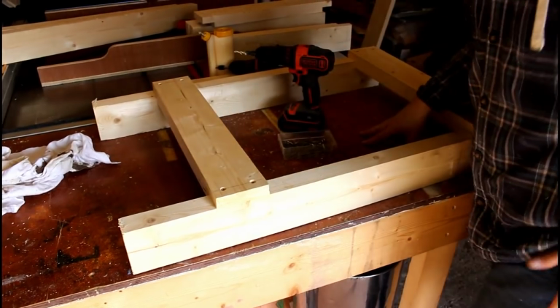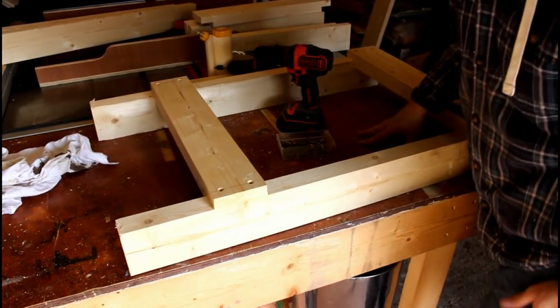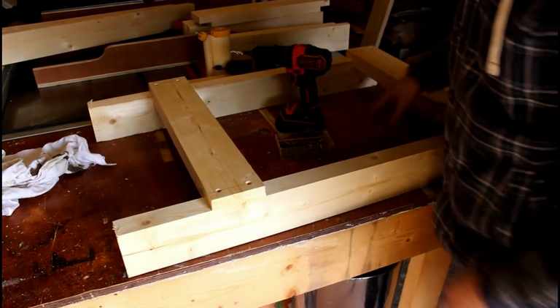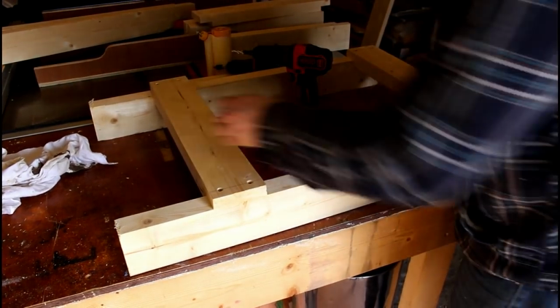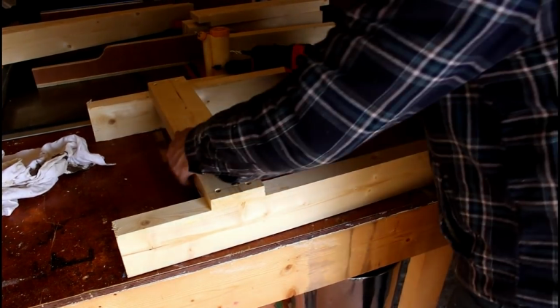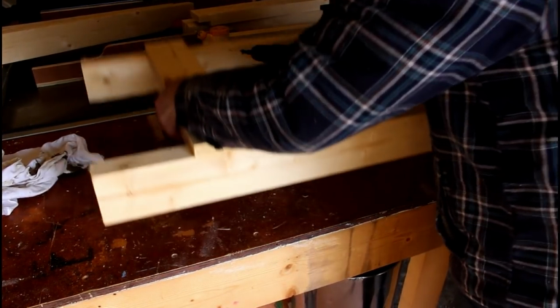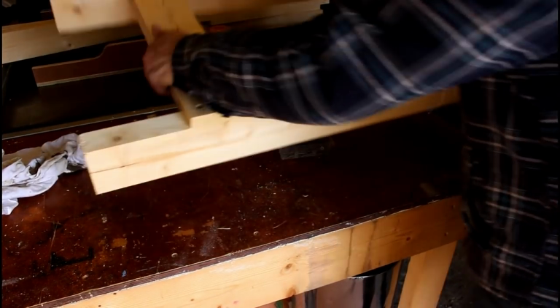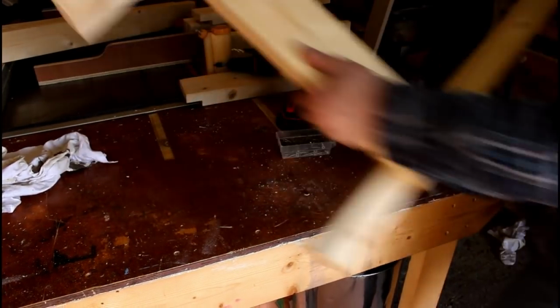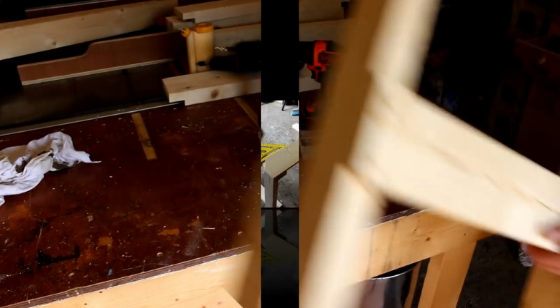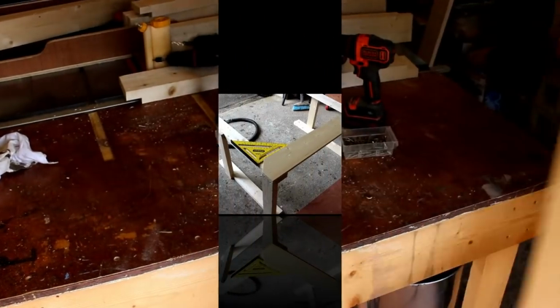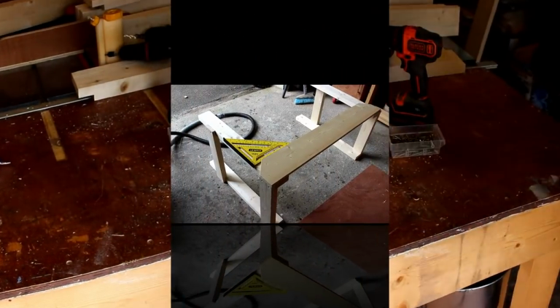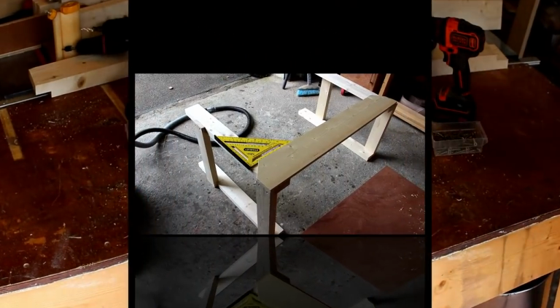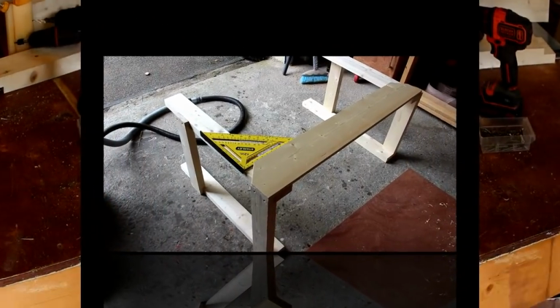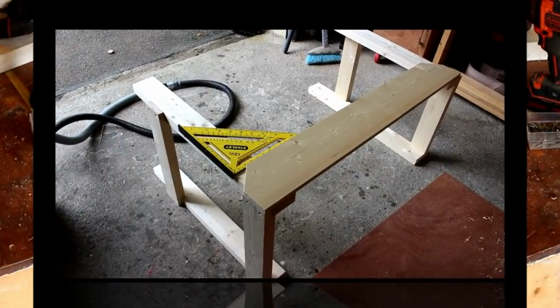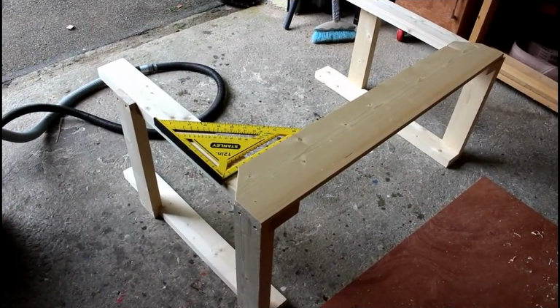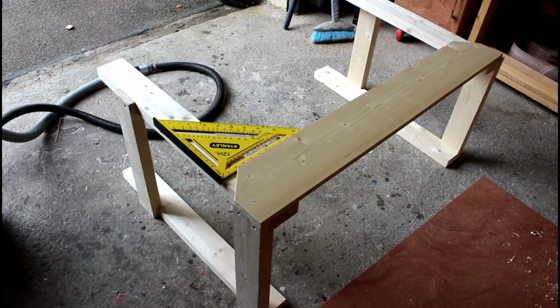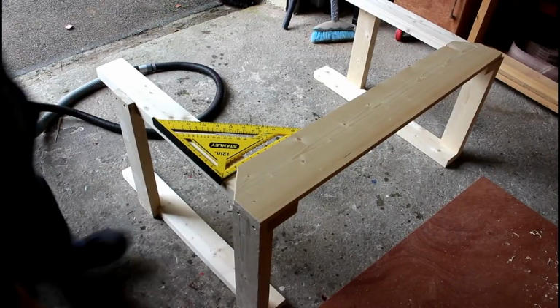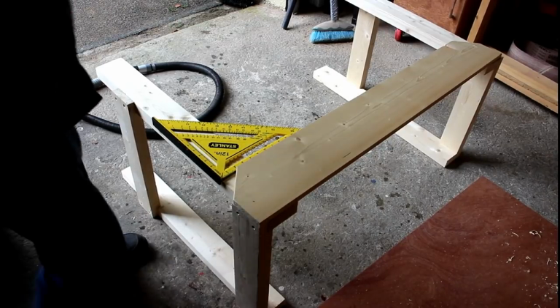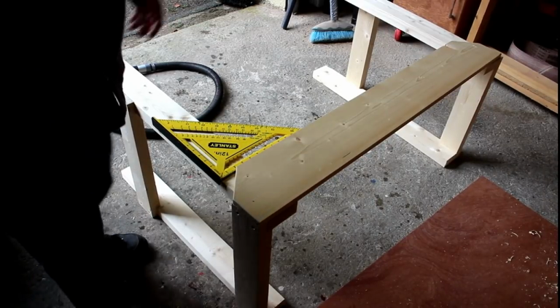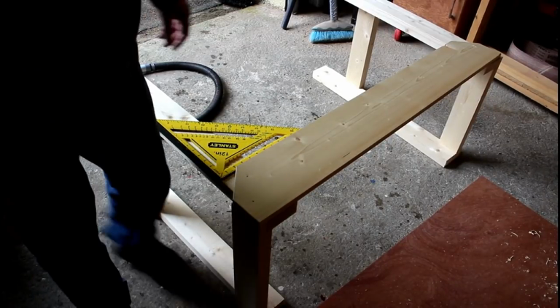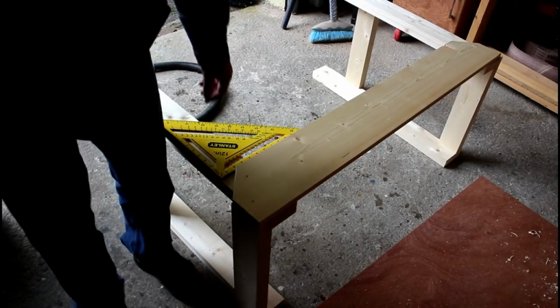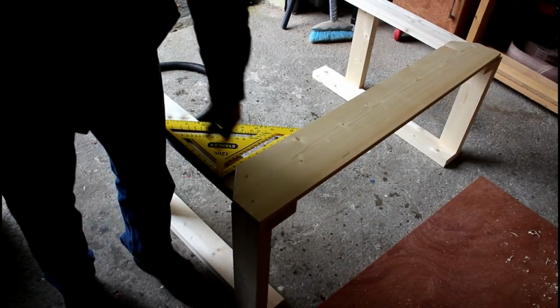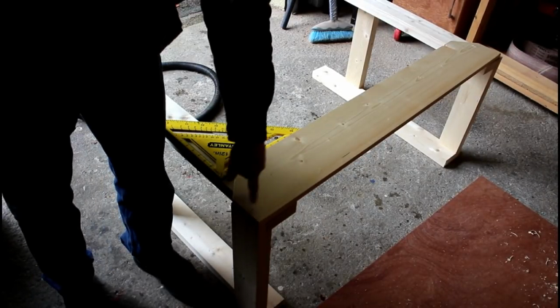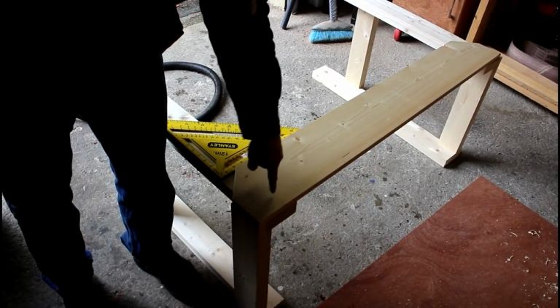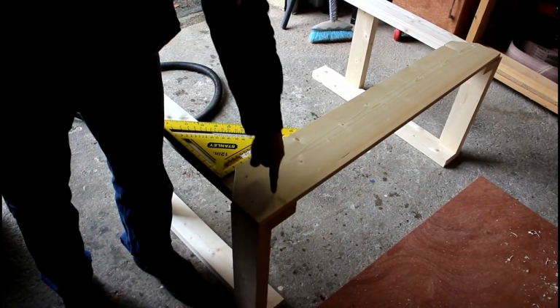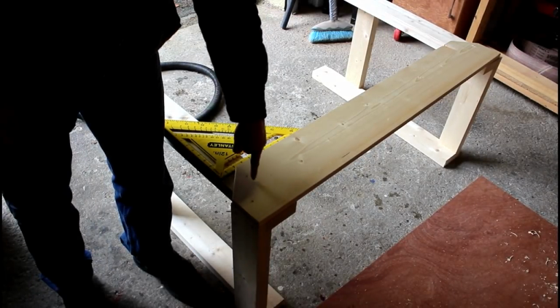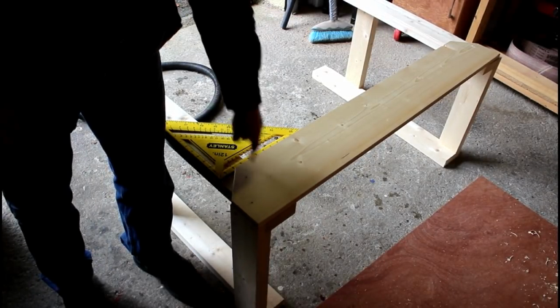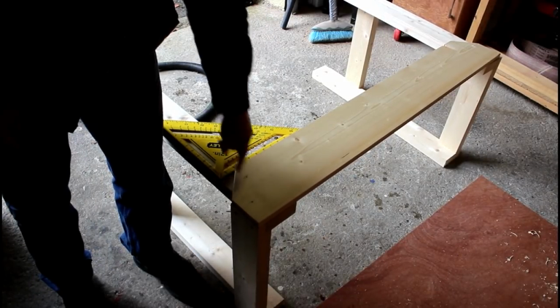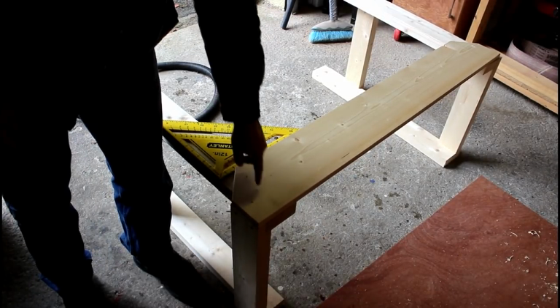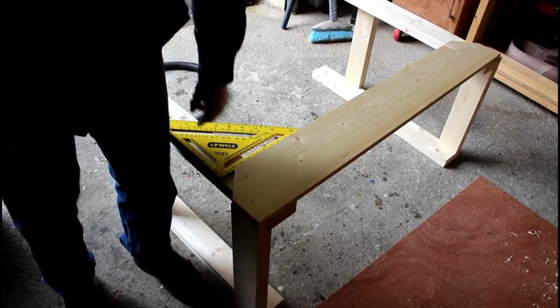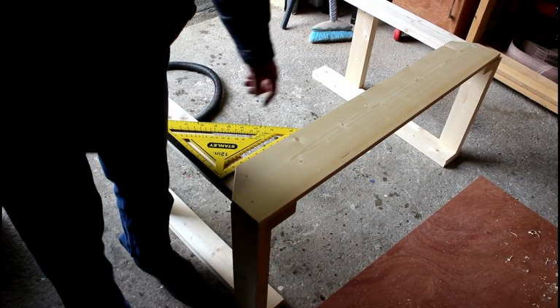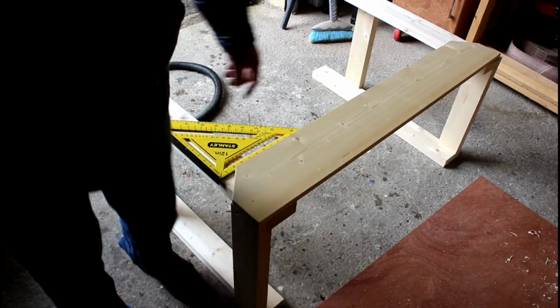Just one more to go. Now it's time to fit the stretcher — I'm just going to pre-drill and screw that down.